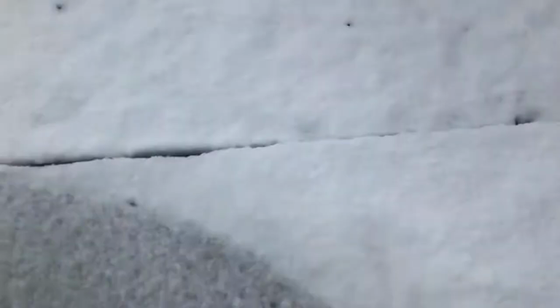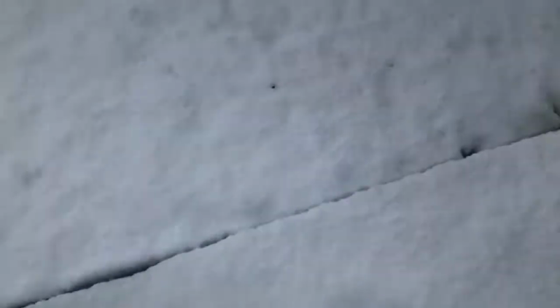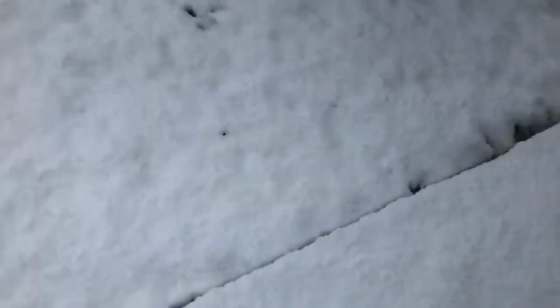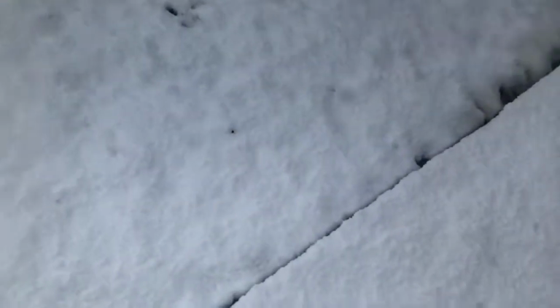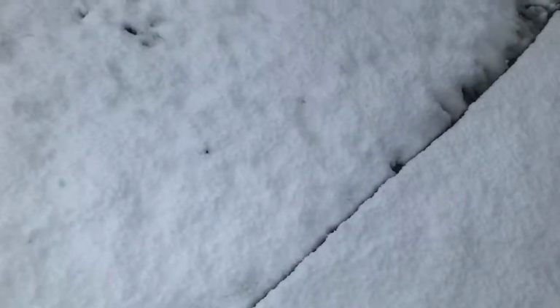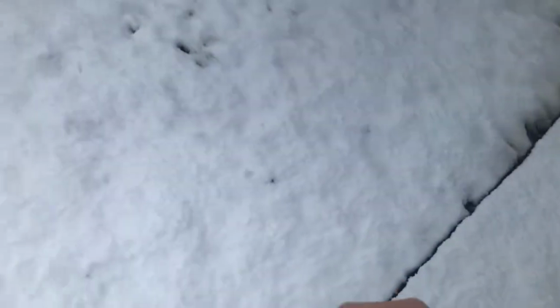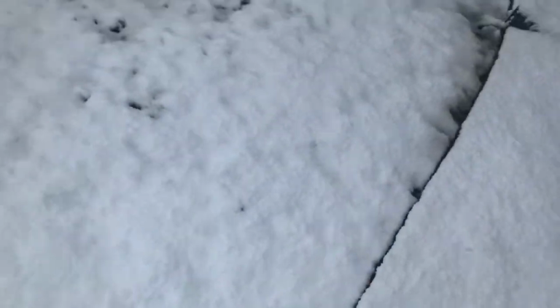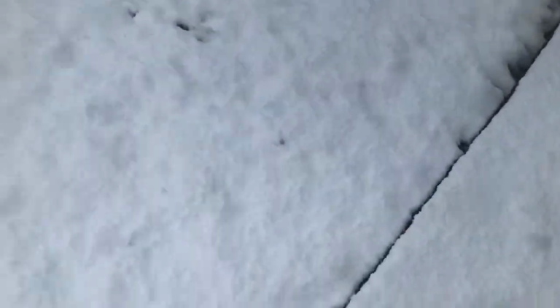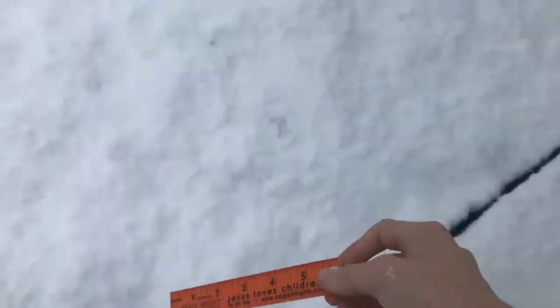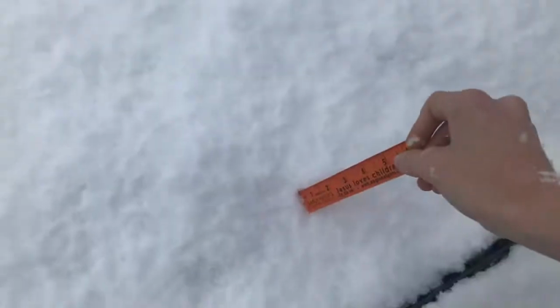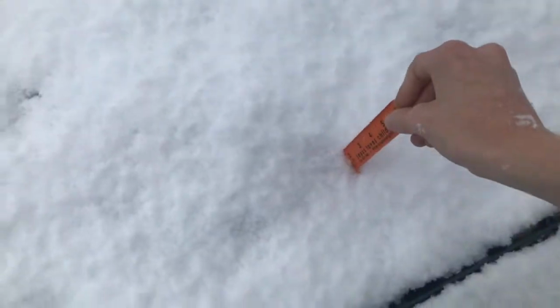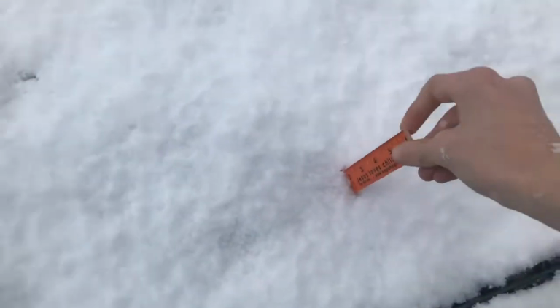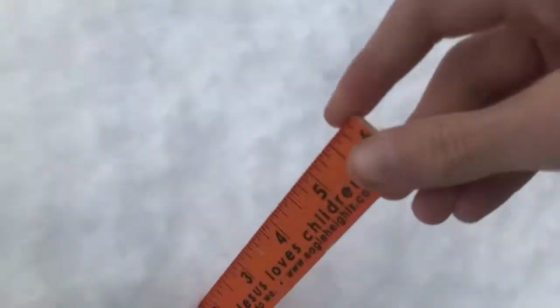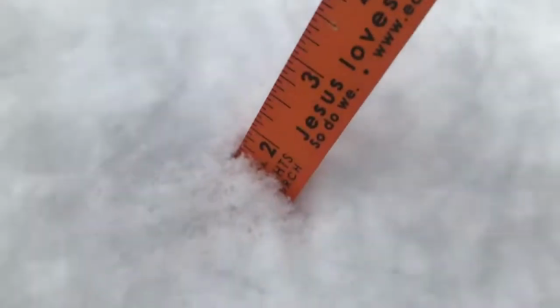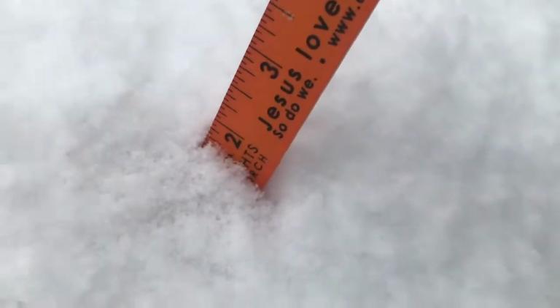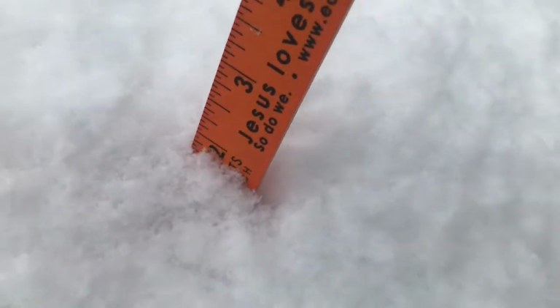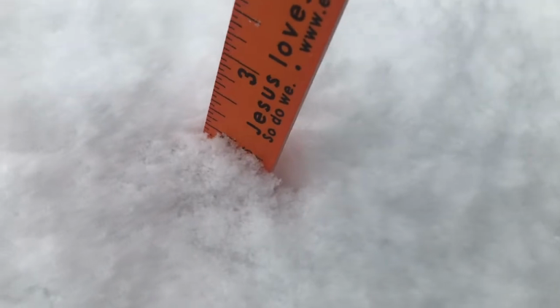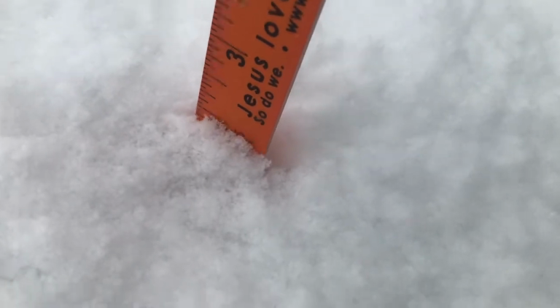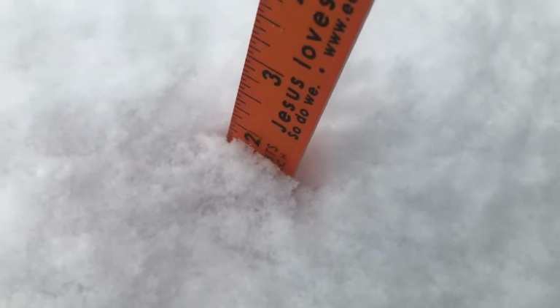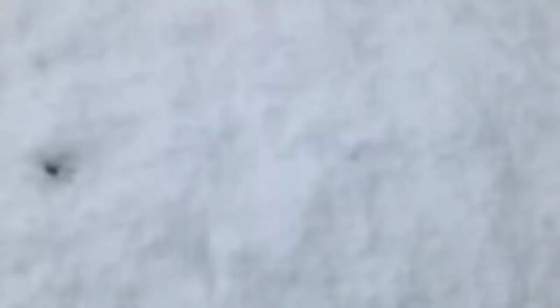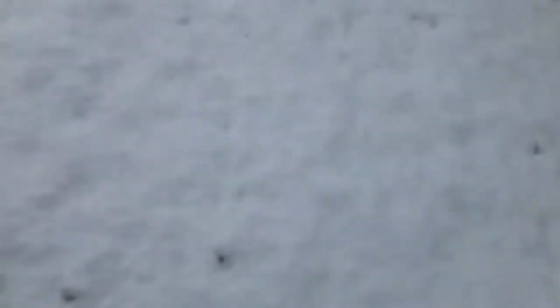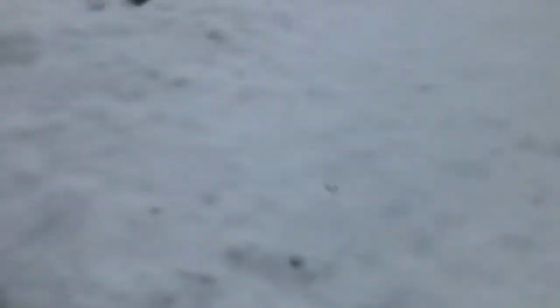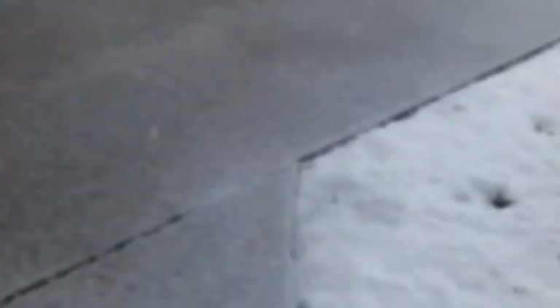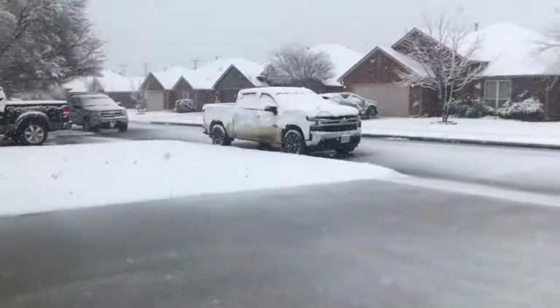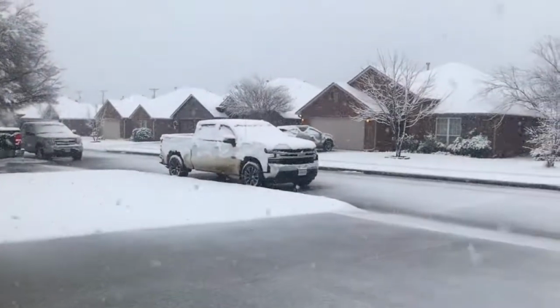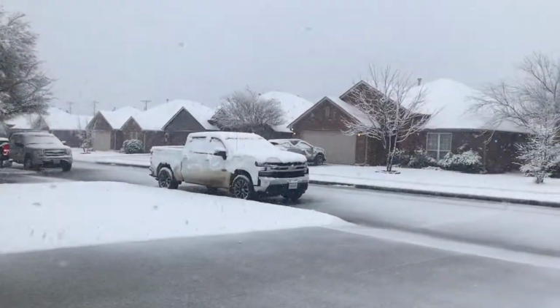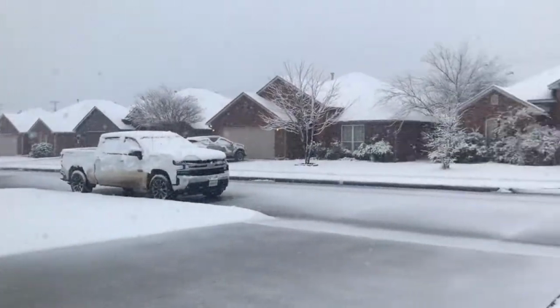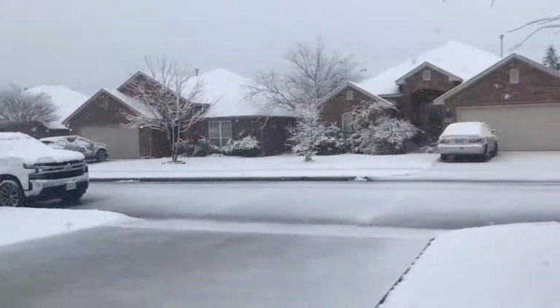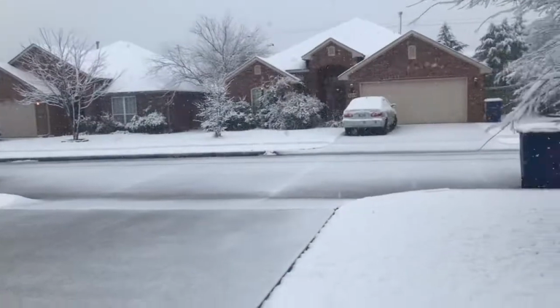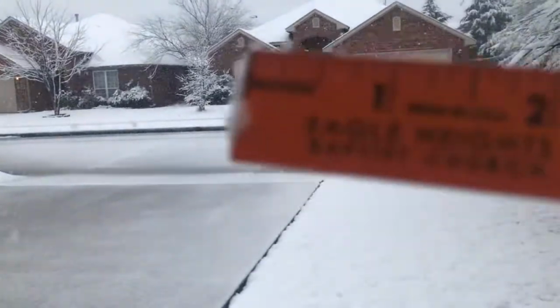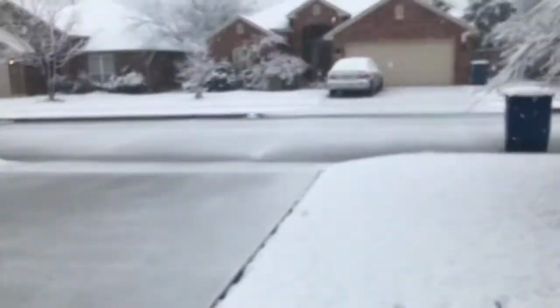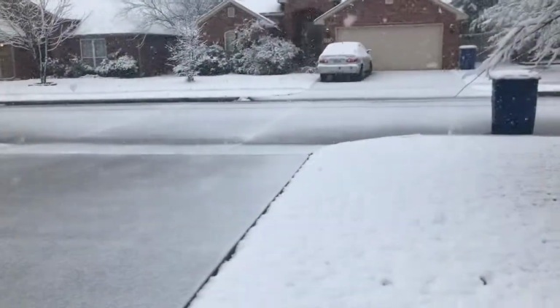I'm going to go ahead and measure the snow here. It's really heavy snow. Two inches of snow. So again, this is what the Oklahoma snowstorm looks like — up to two inches of snow.